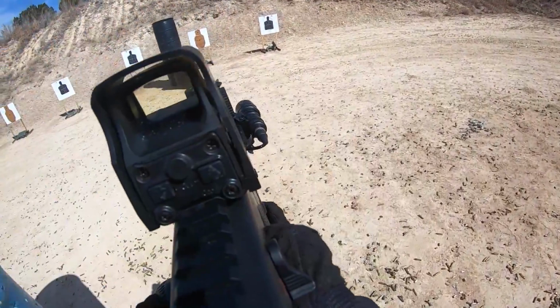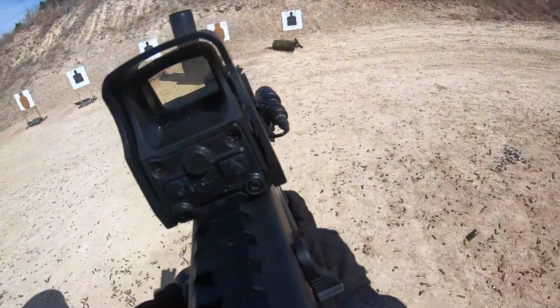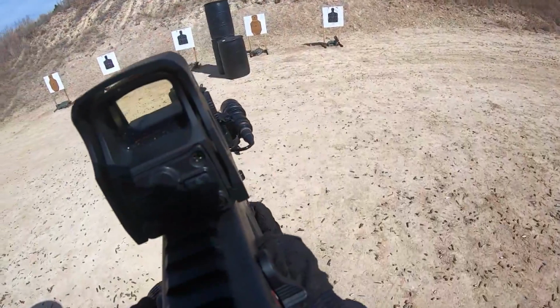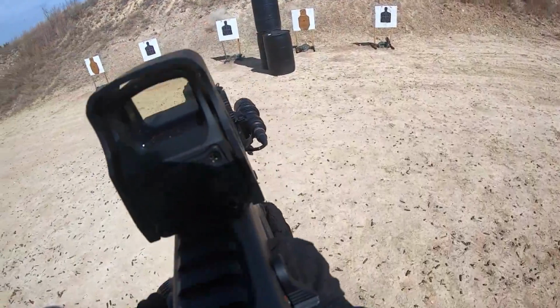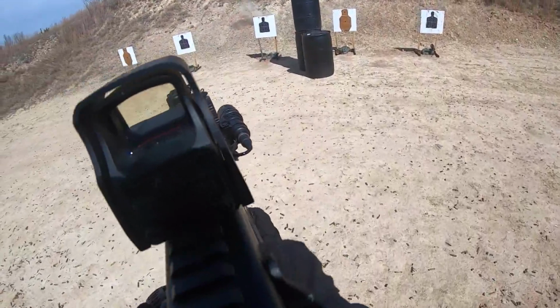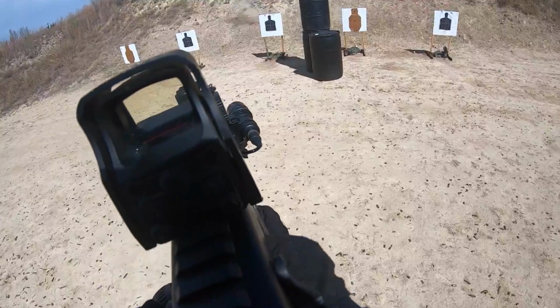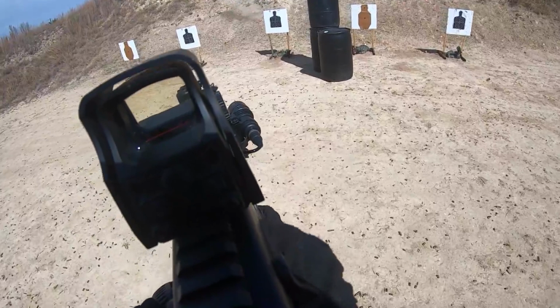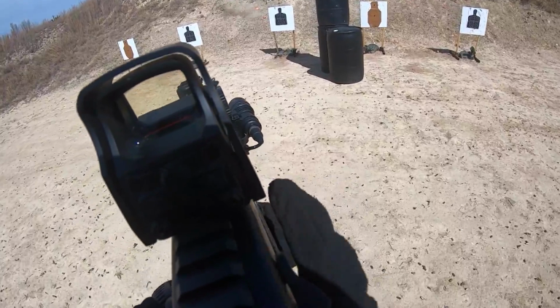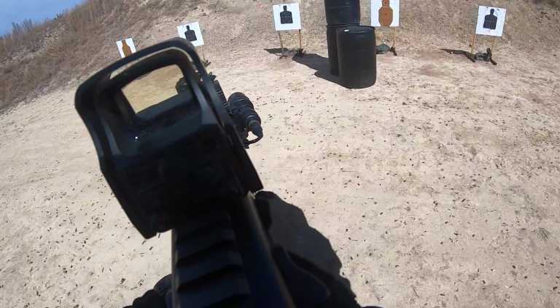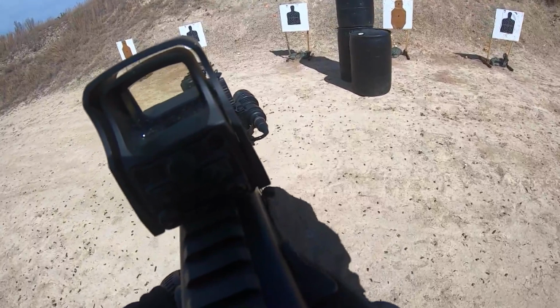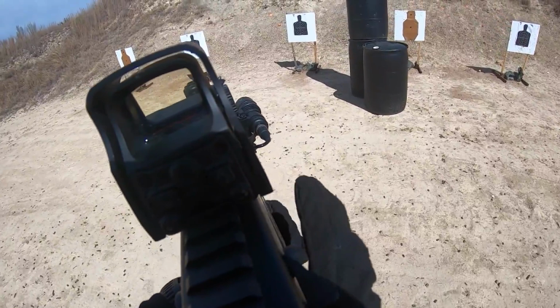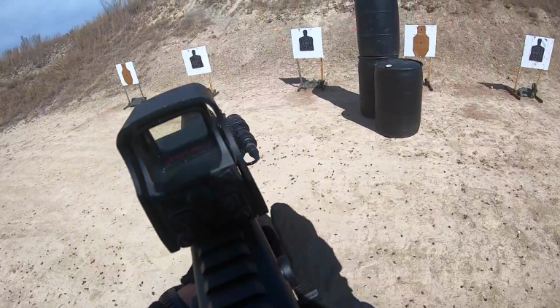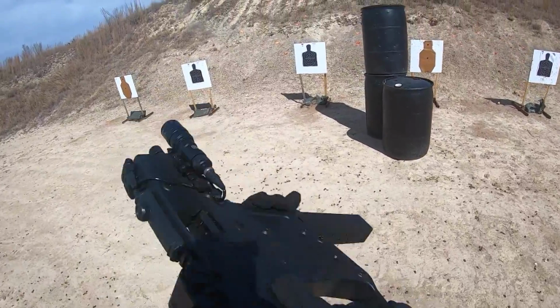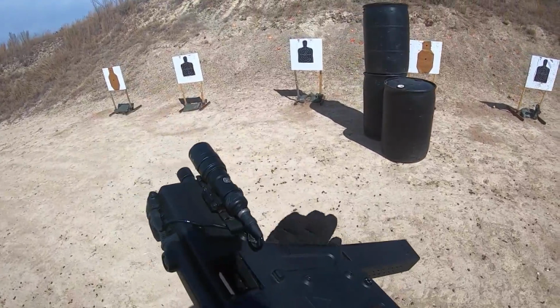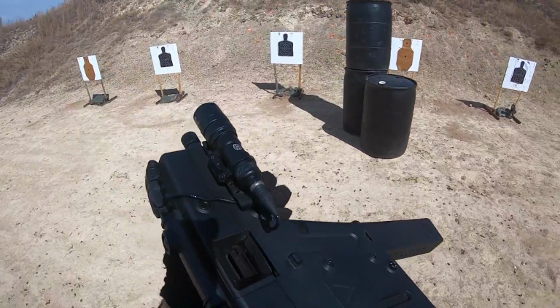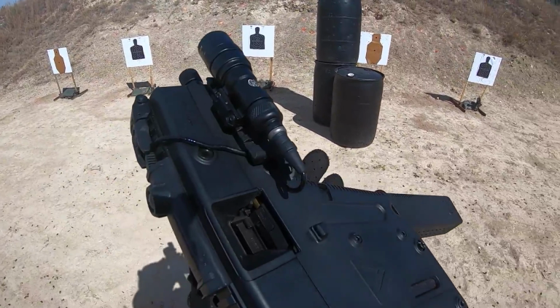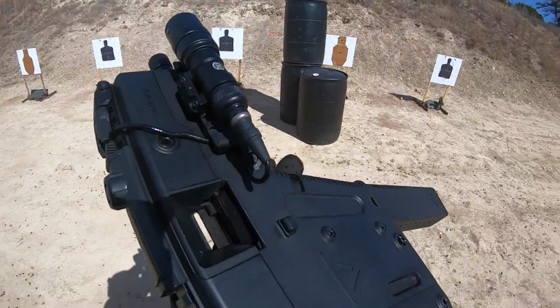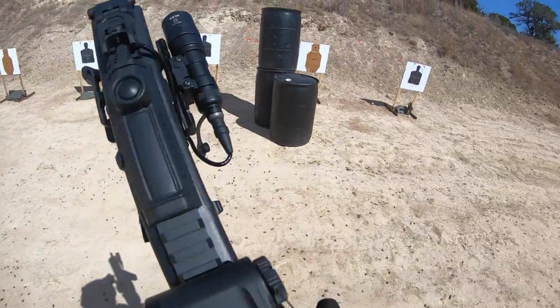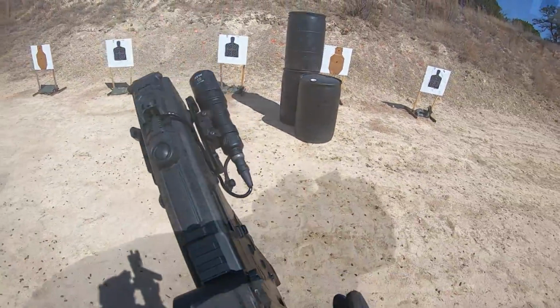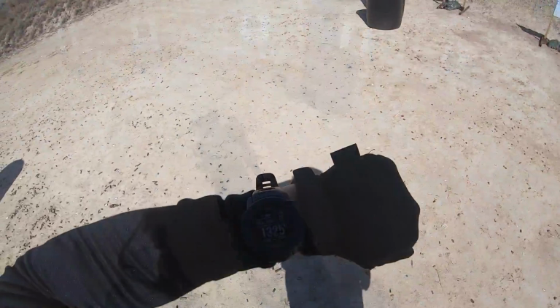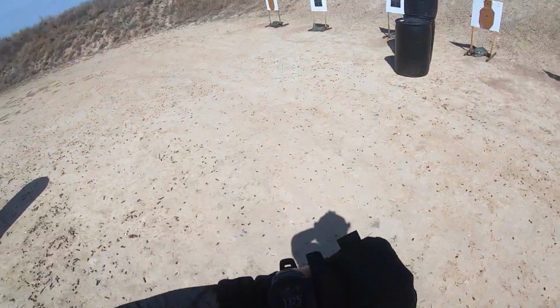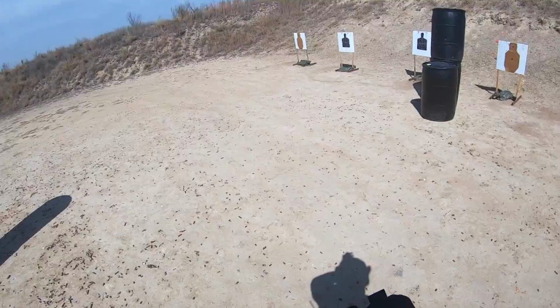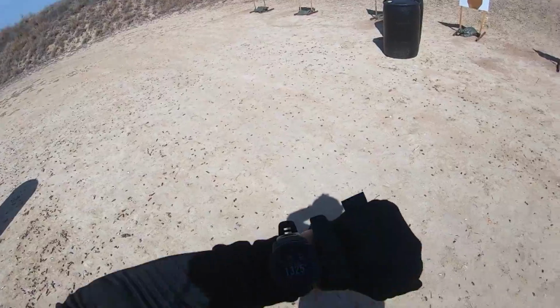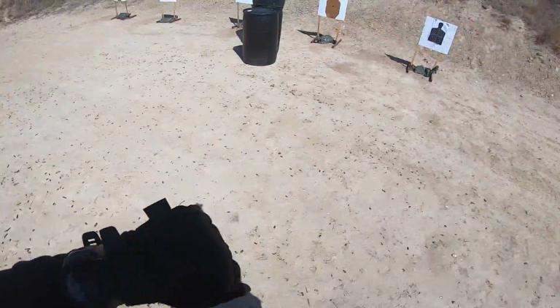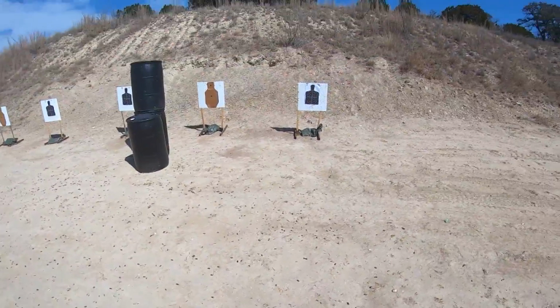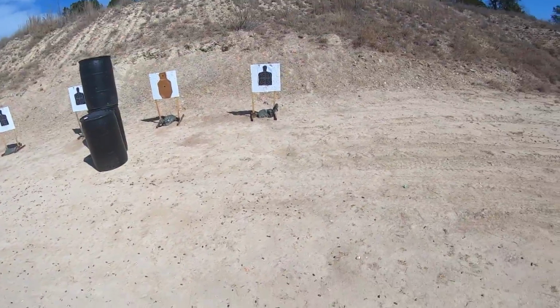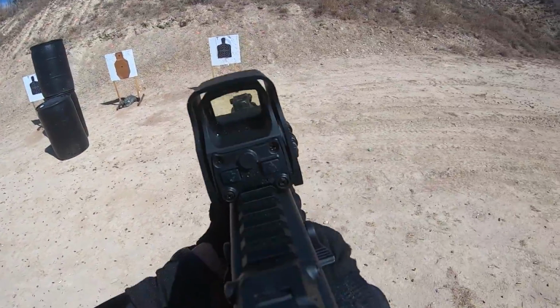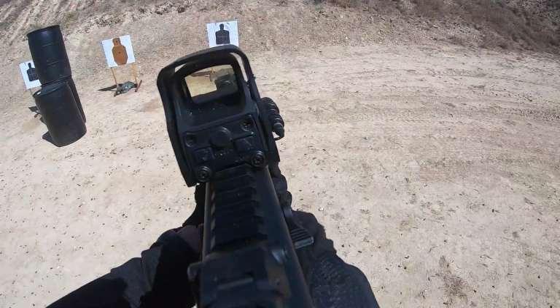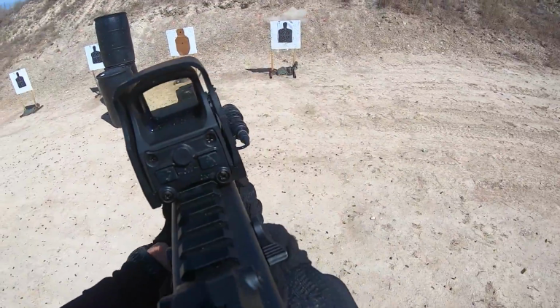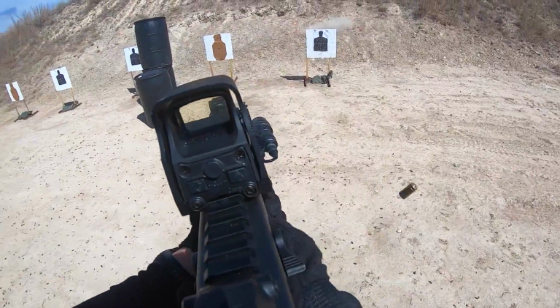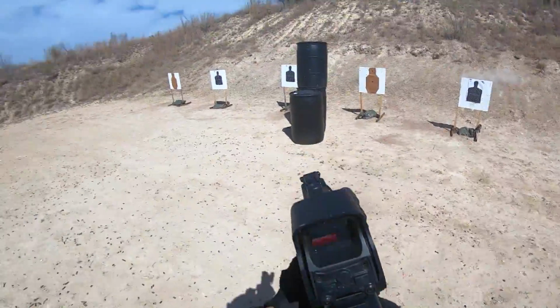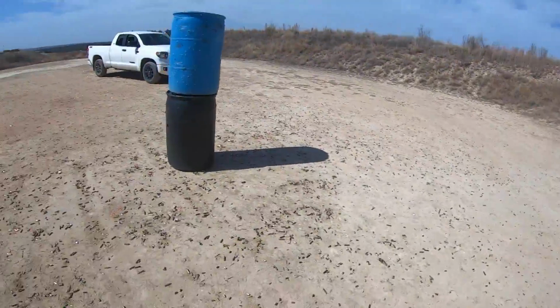Imagine an AR-15 platform cycling after being fired. The velocity out the end of the muzzle creates blowback, directing the buffer towards the shoulder, which then causes the muzzle to rise — making it harder to stay on target.